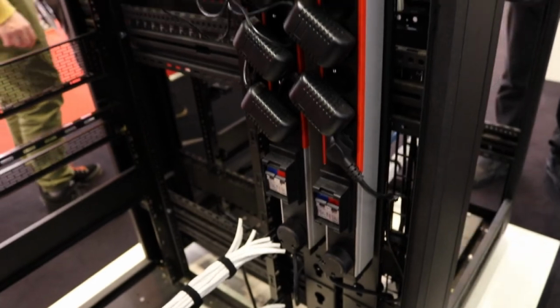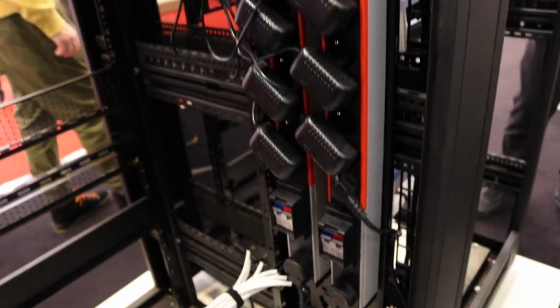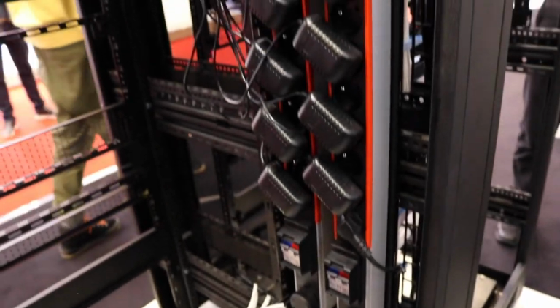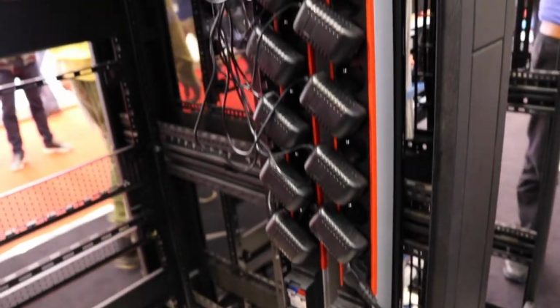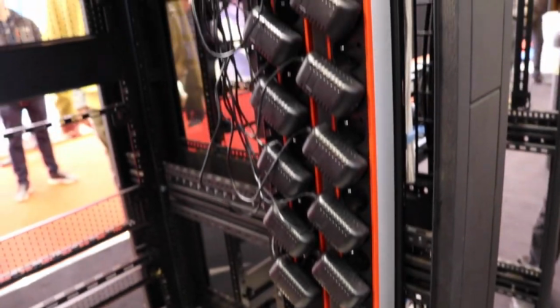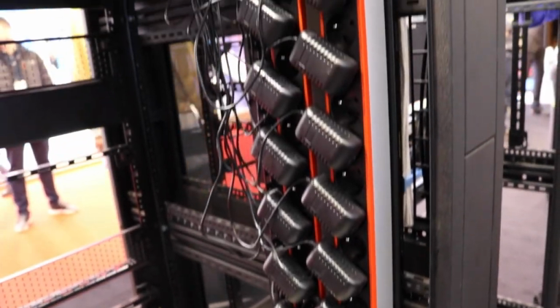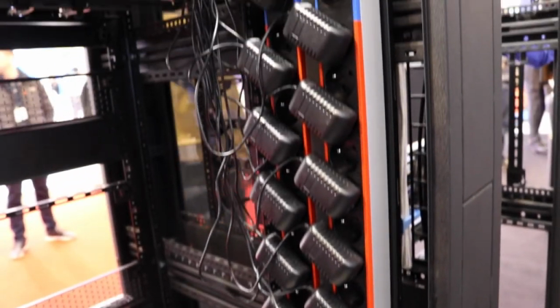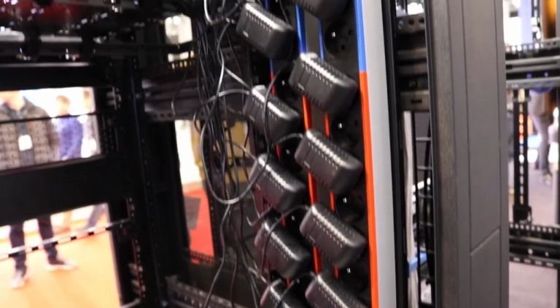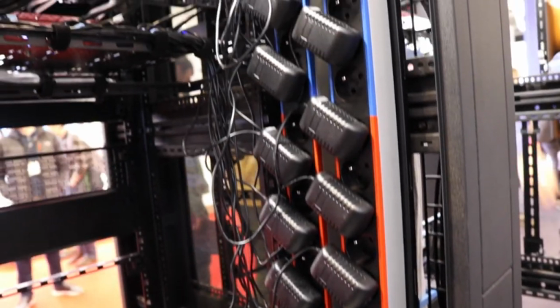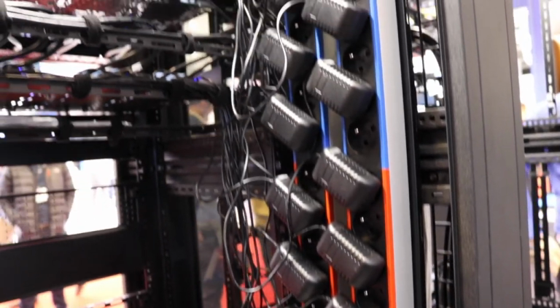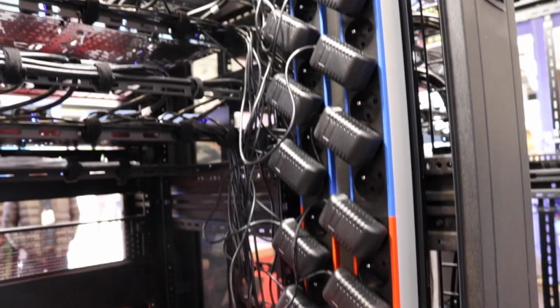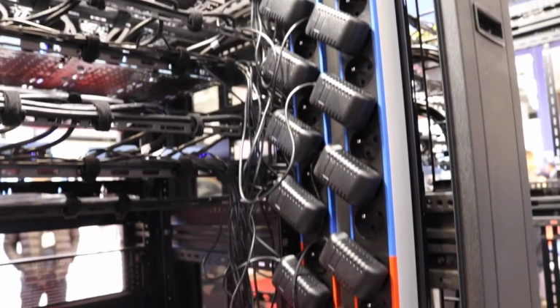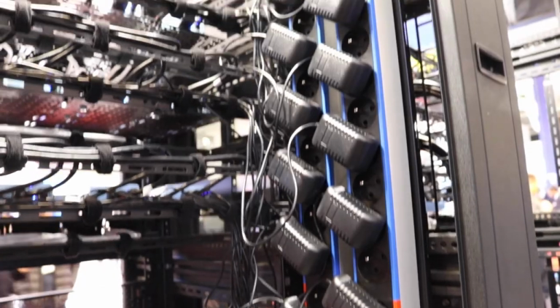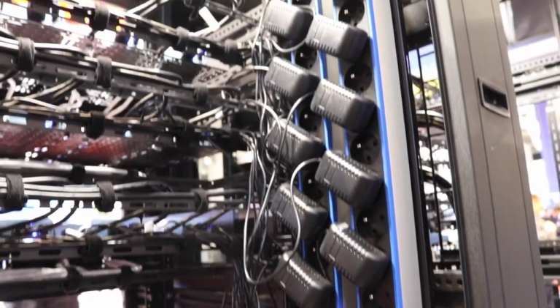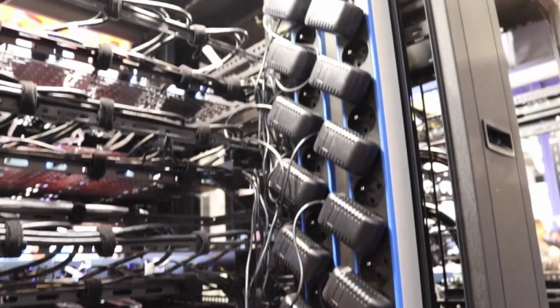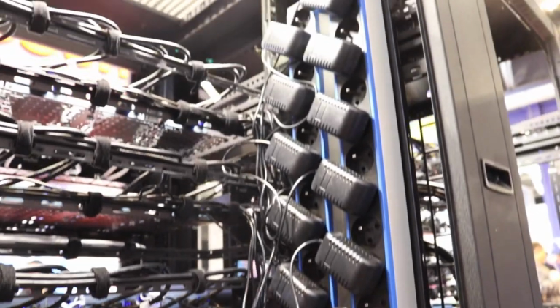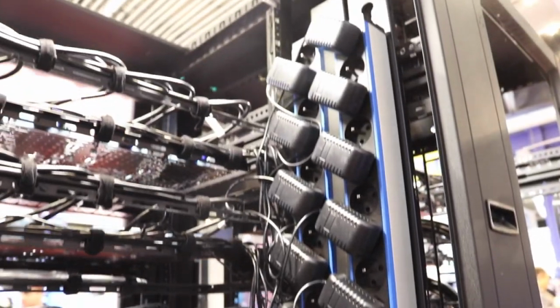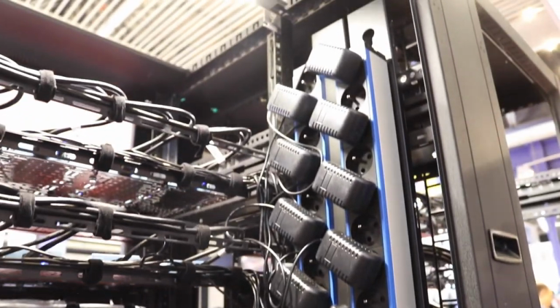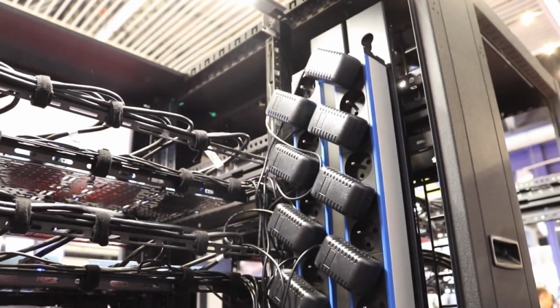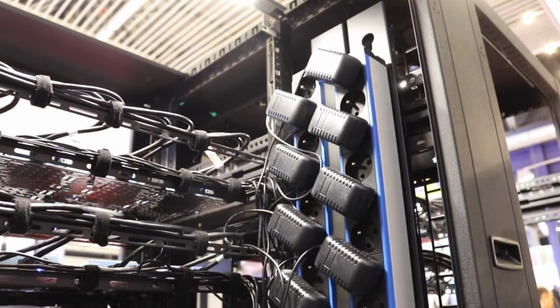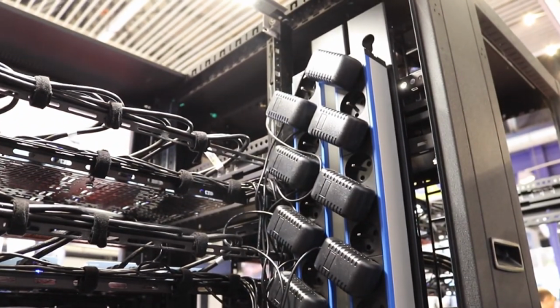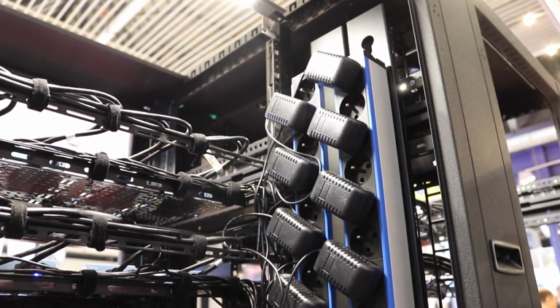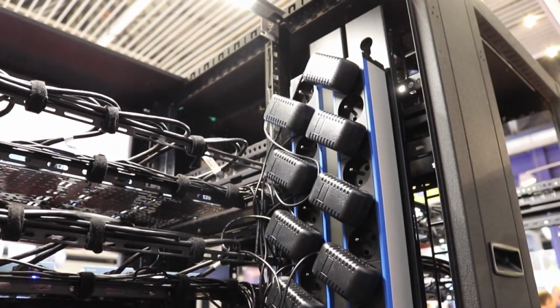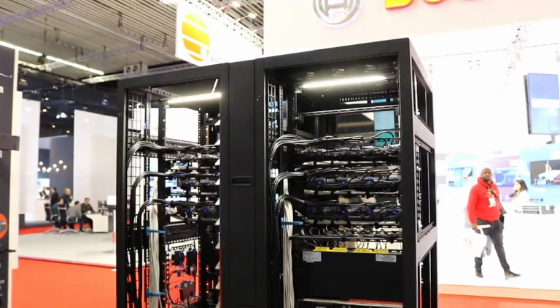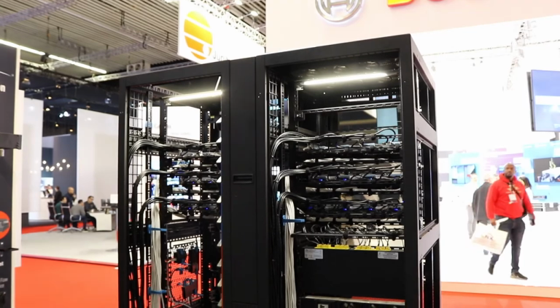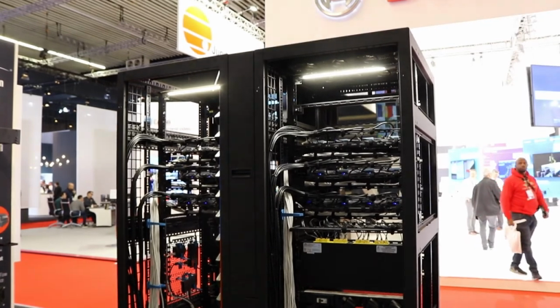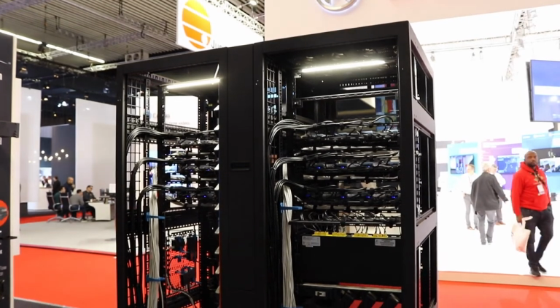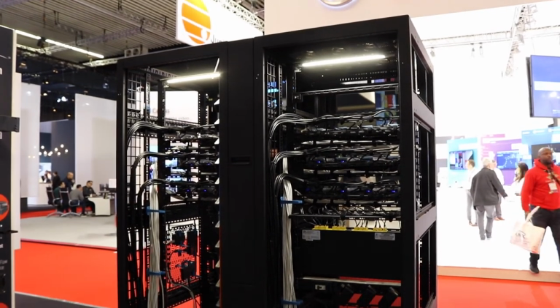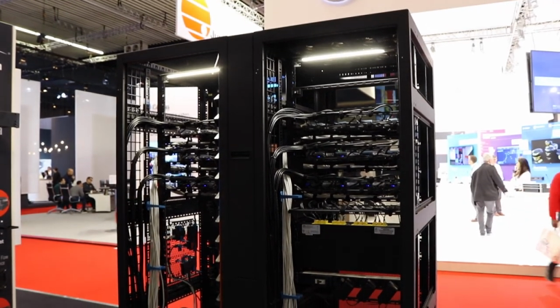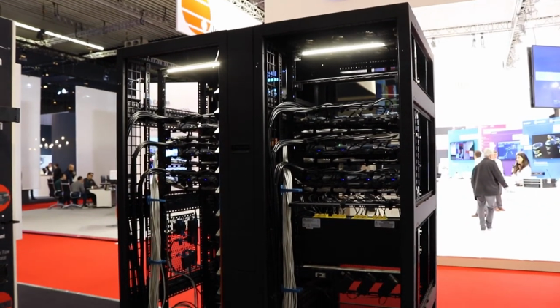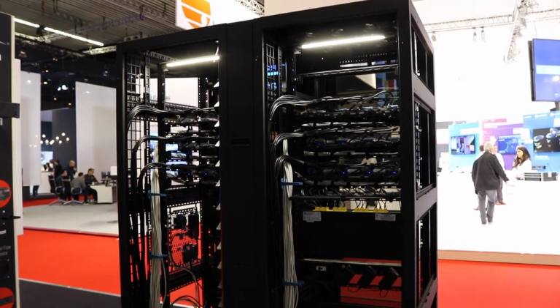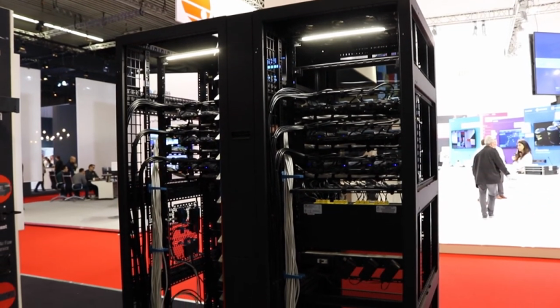The first rack to become Forward-compatible is our BGR series. It's our number one AV rack, so you'll see some improvements within that to accept all of the Forward accessories we have here at ISE.